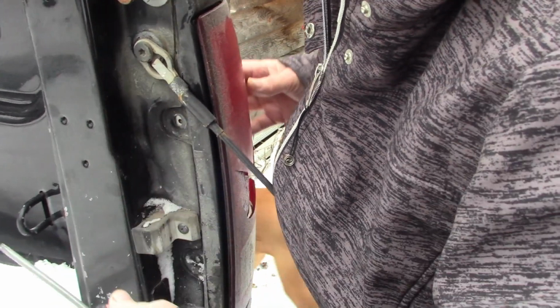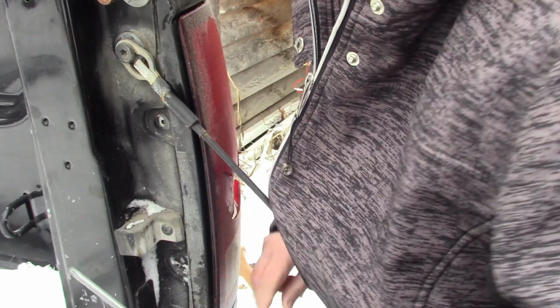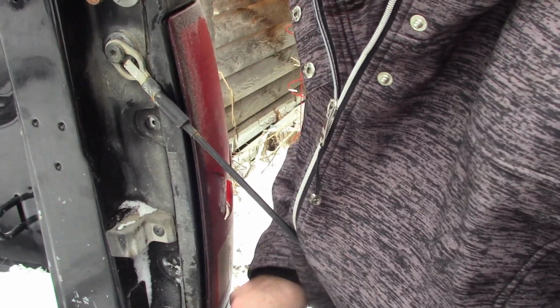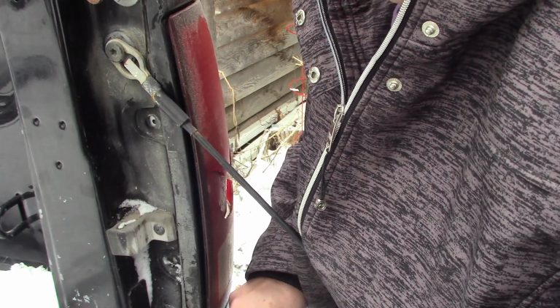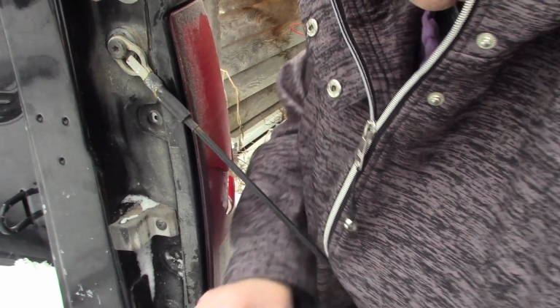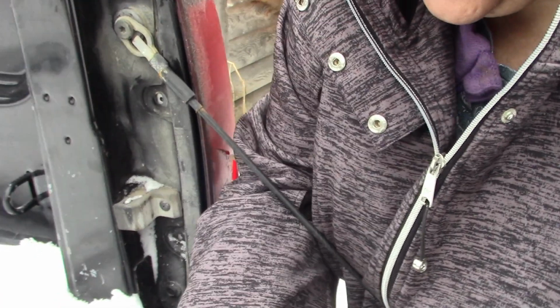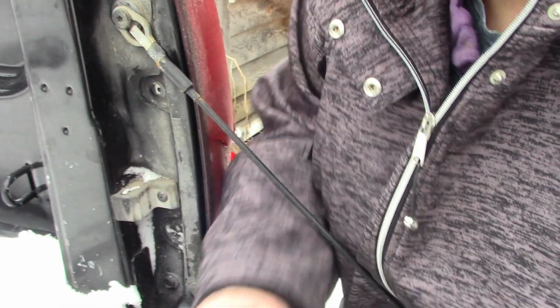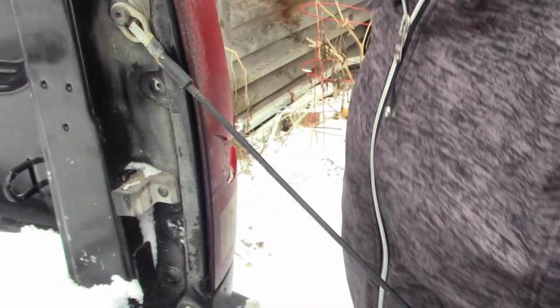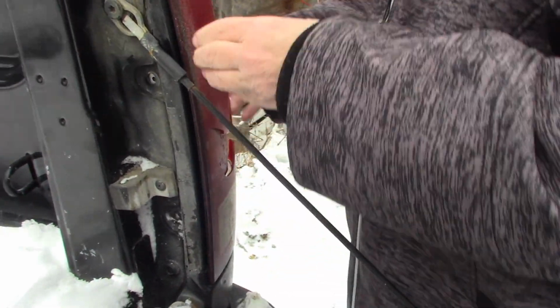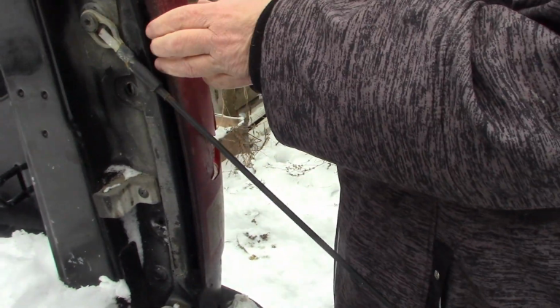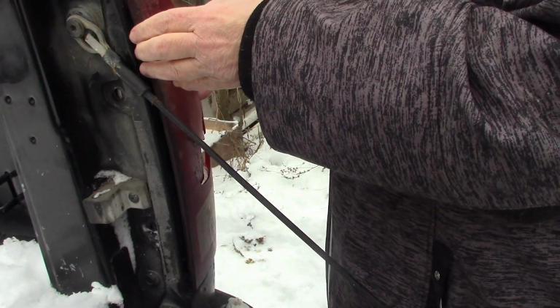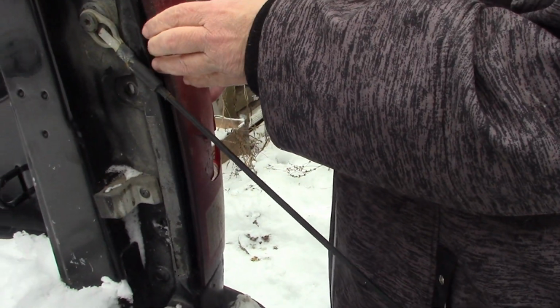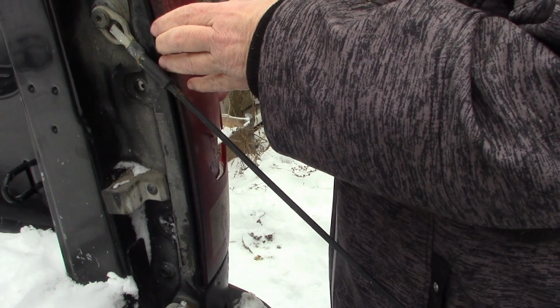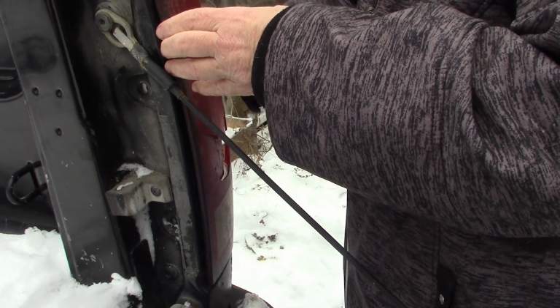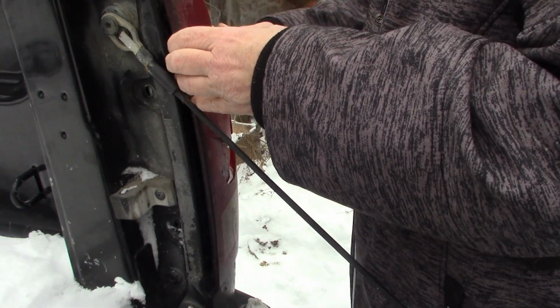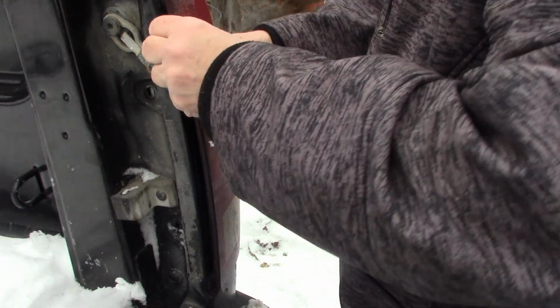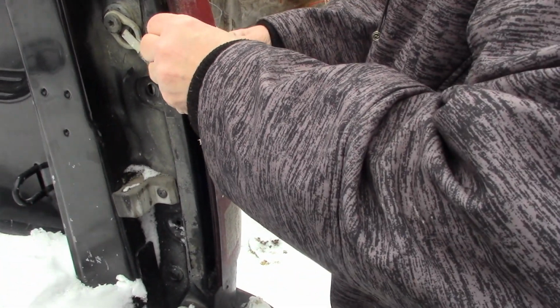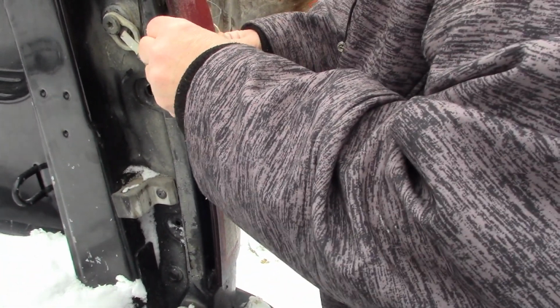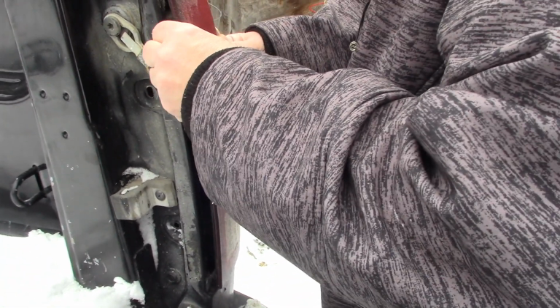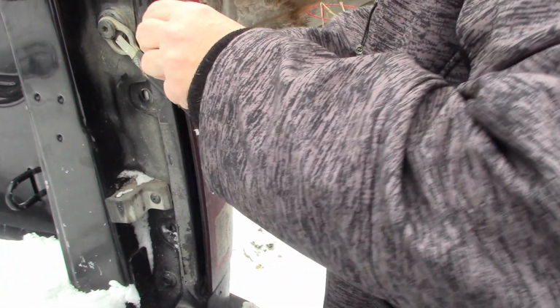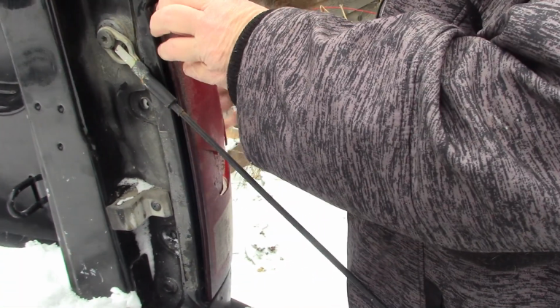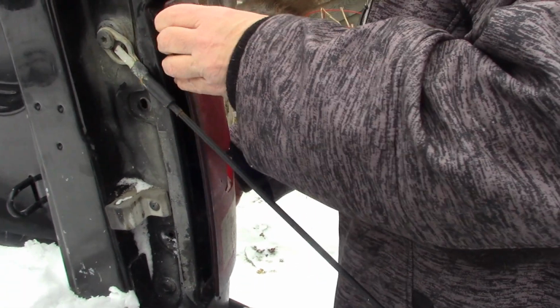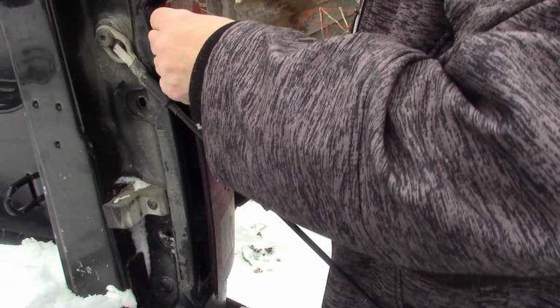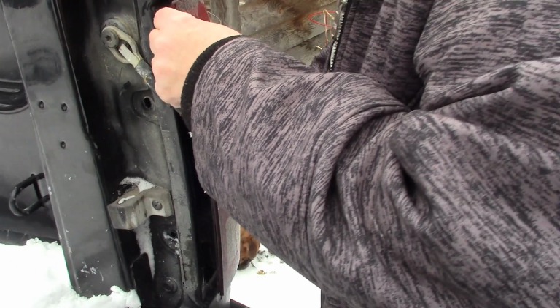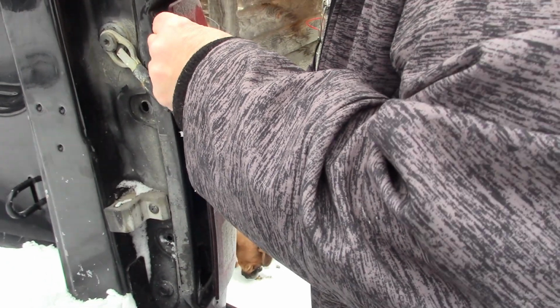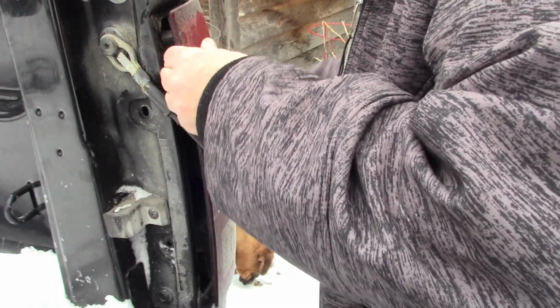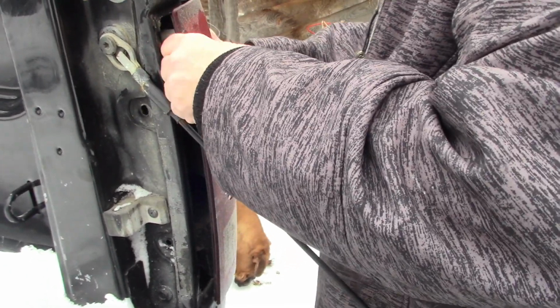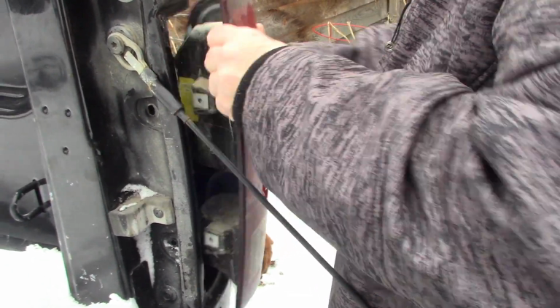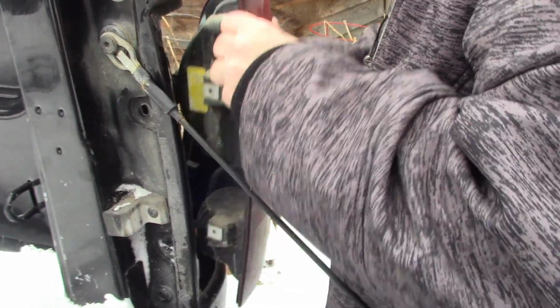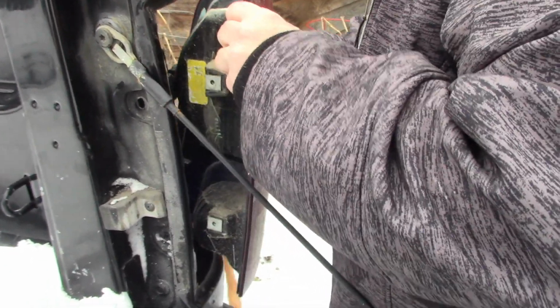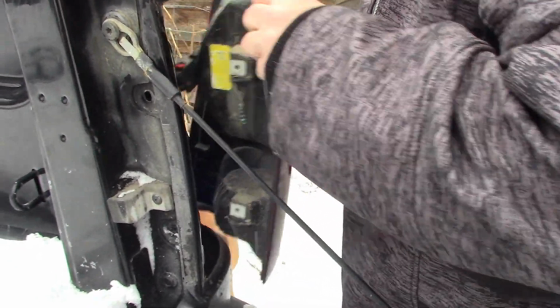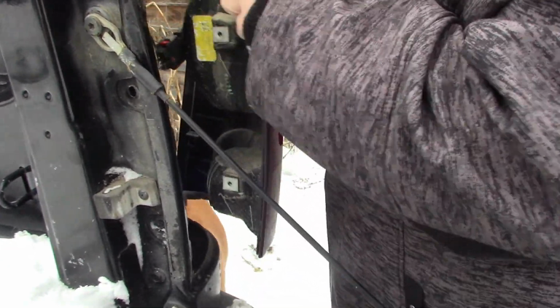Be careful folks, don't lose the screws. Just hold straight back towards you — there you go. Oh look at that.